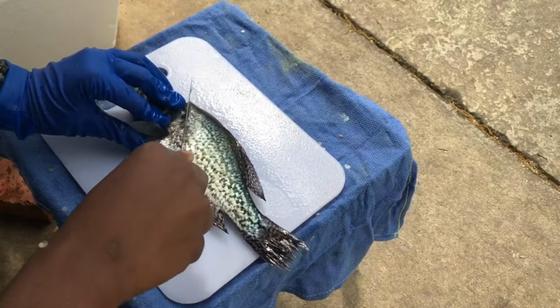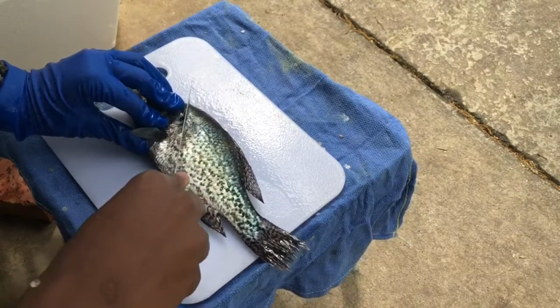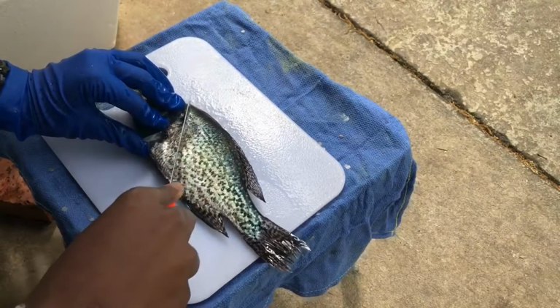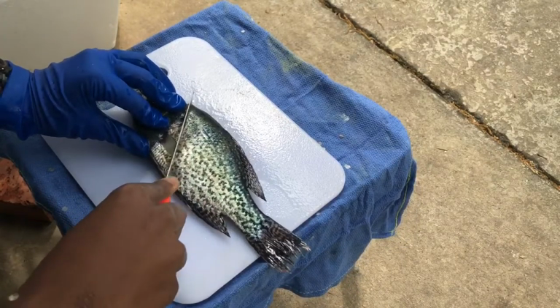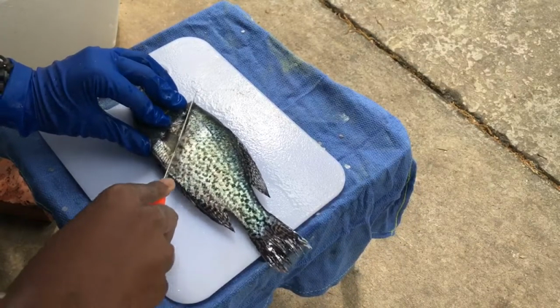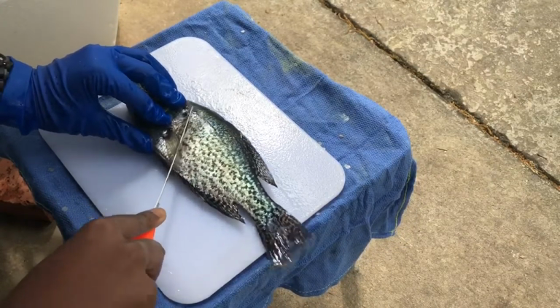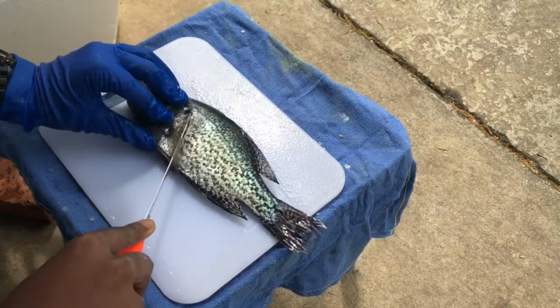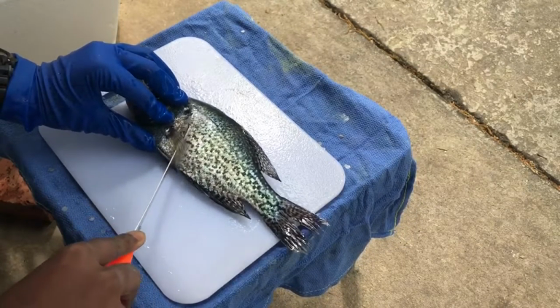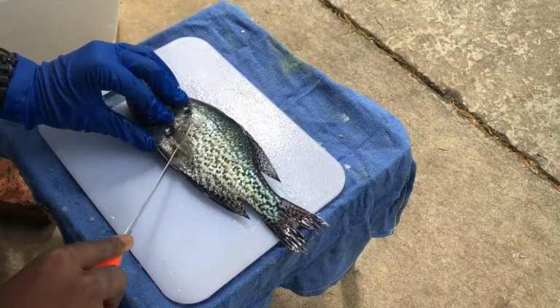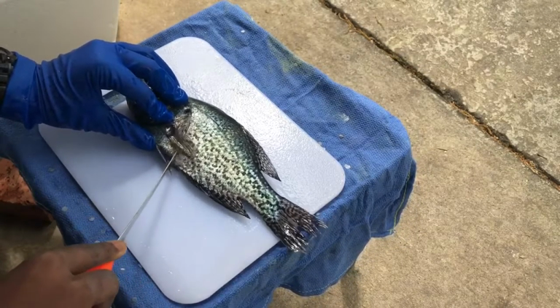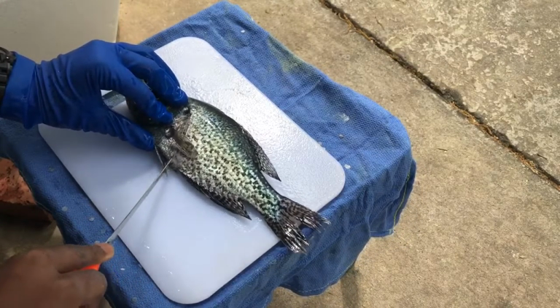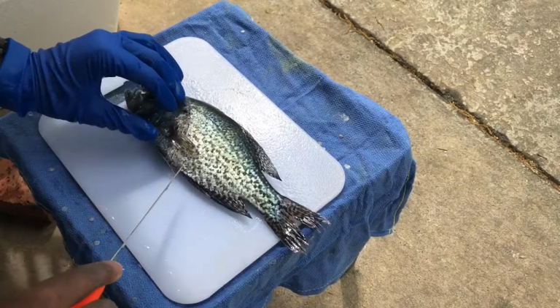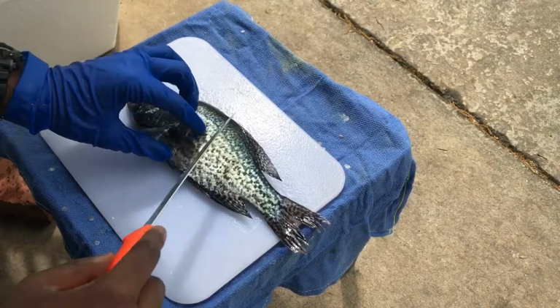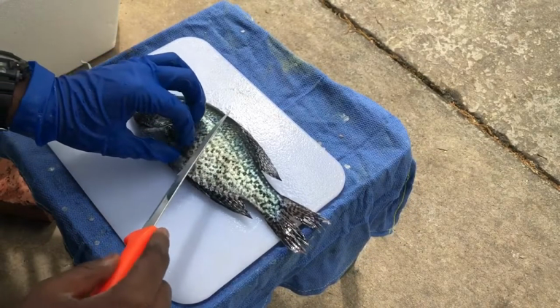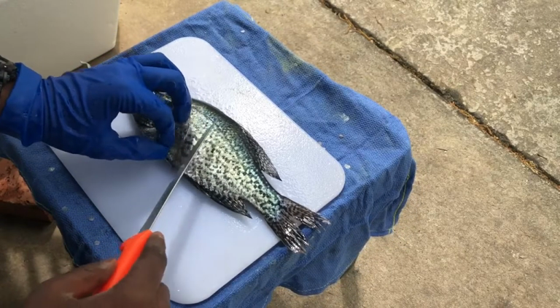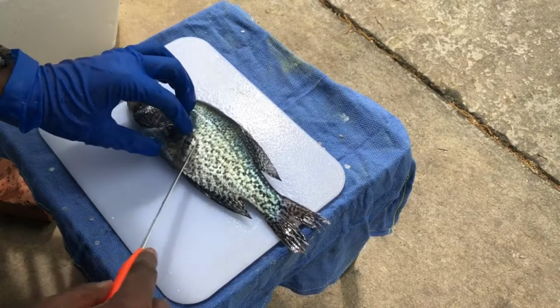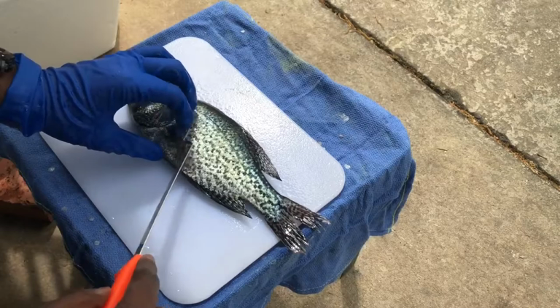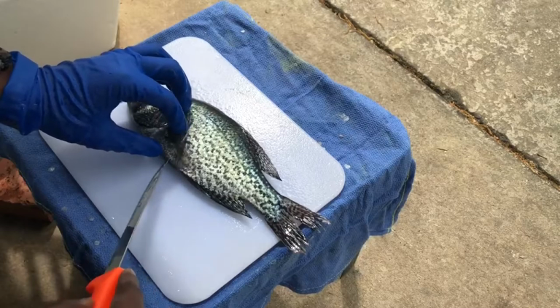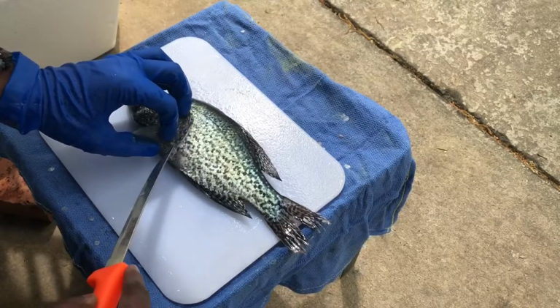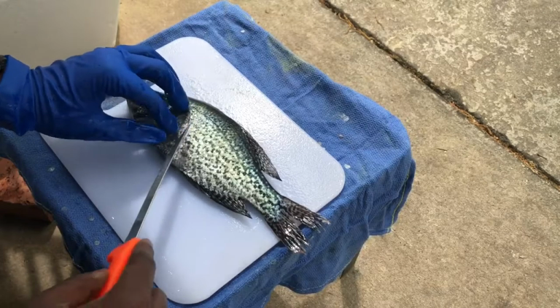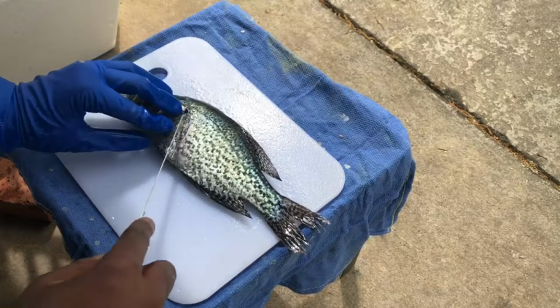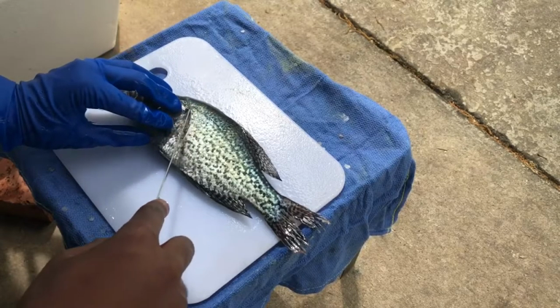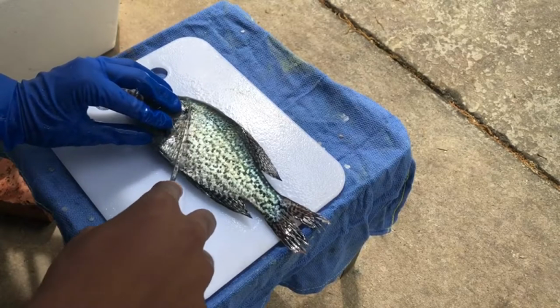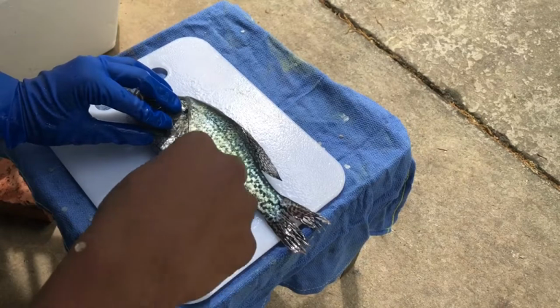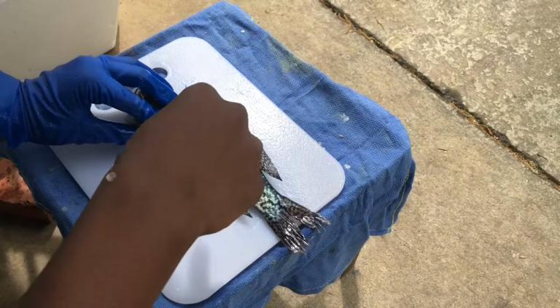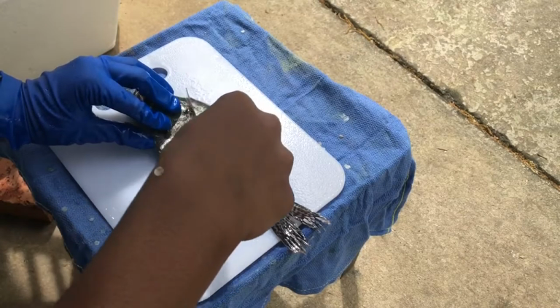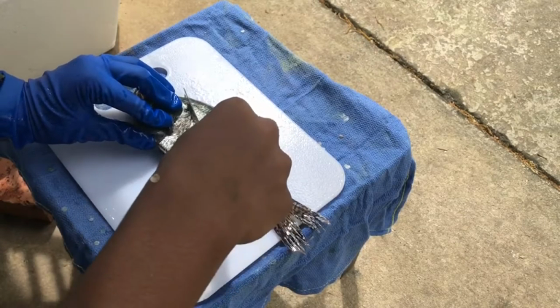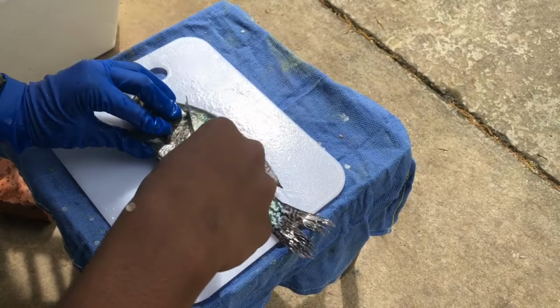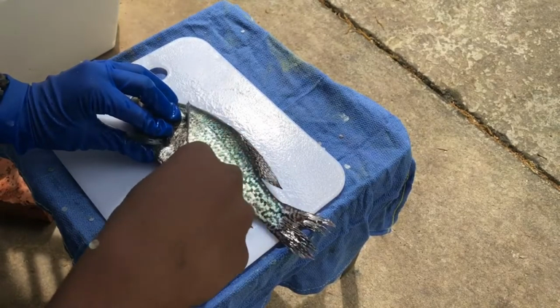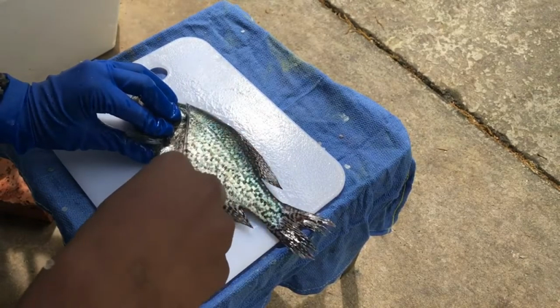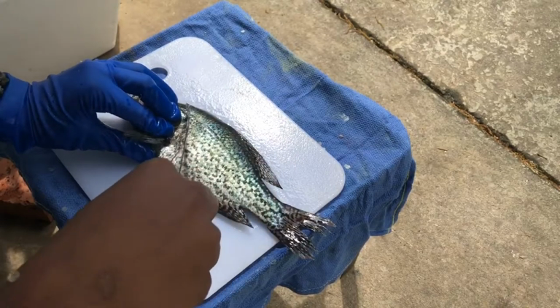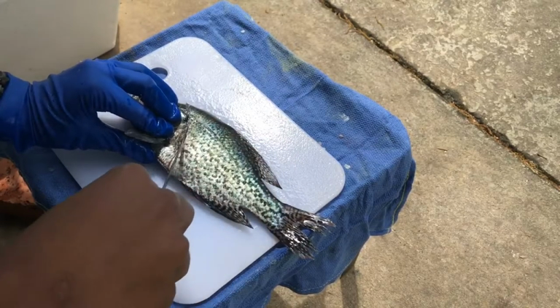Today I have a black crappie here. I'm going to be teaching you guys how to fillet this thing. It's pretty simple — it's just like a bass or a brim or any other fish pretty much.